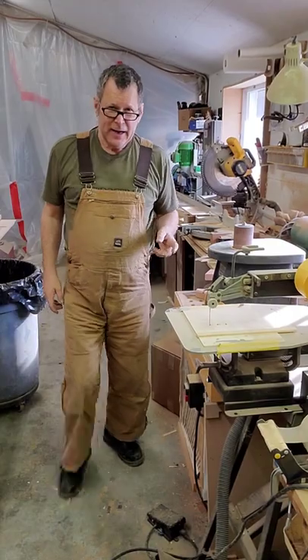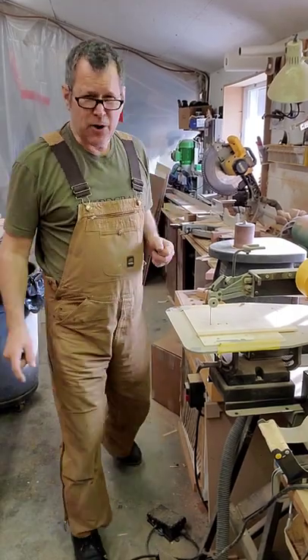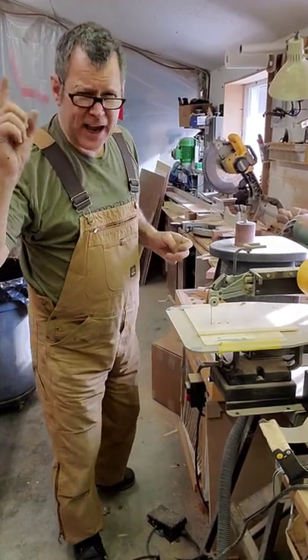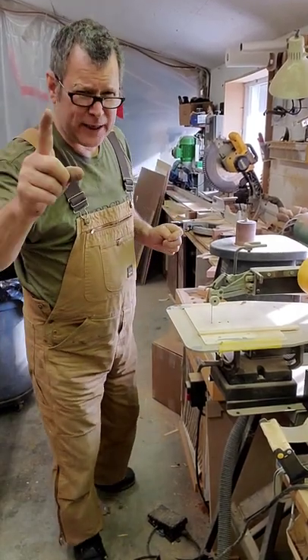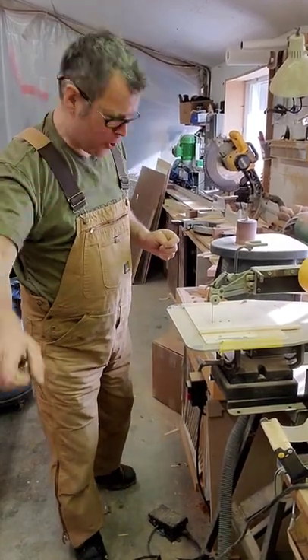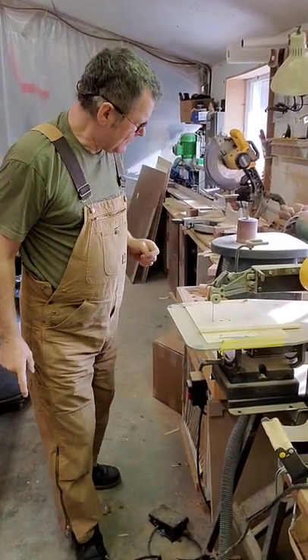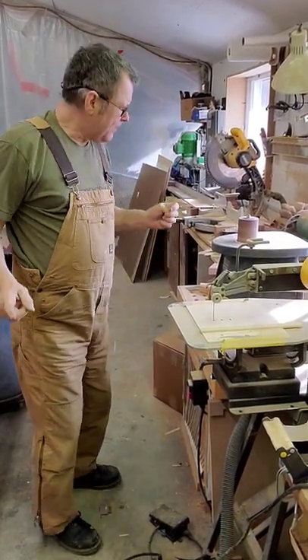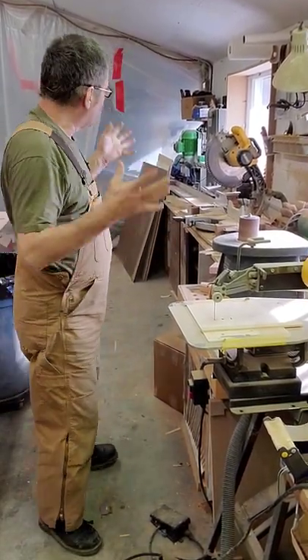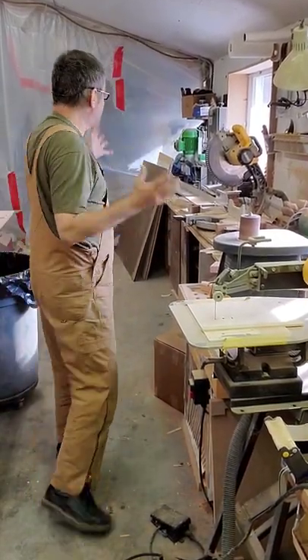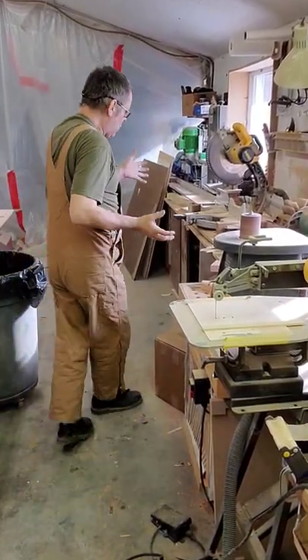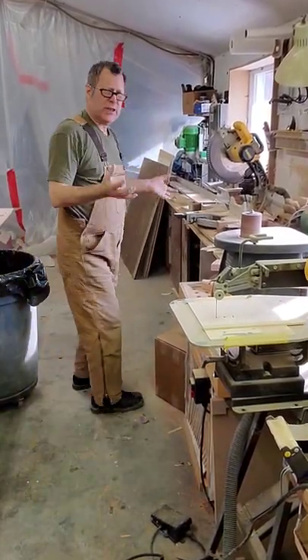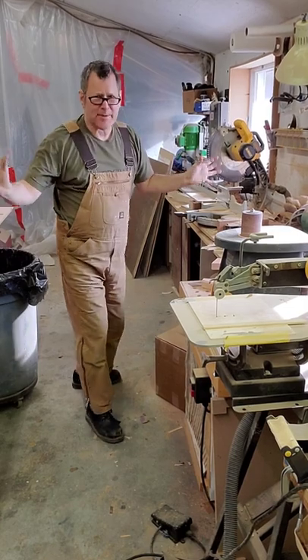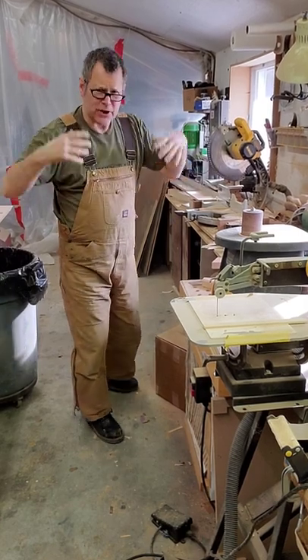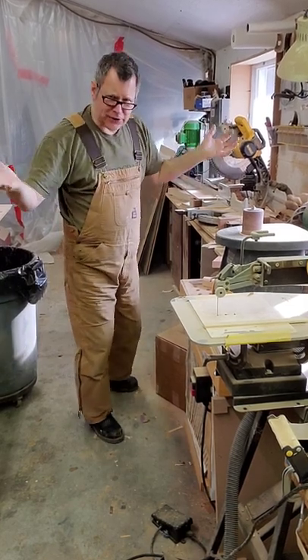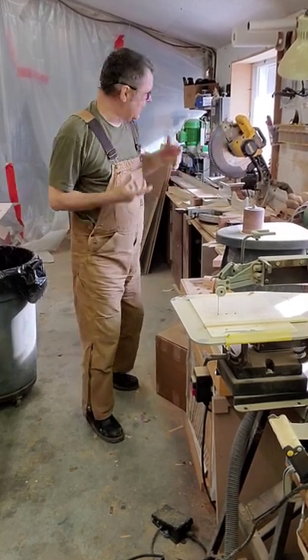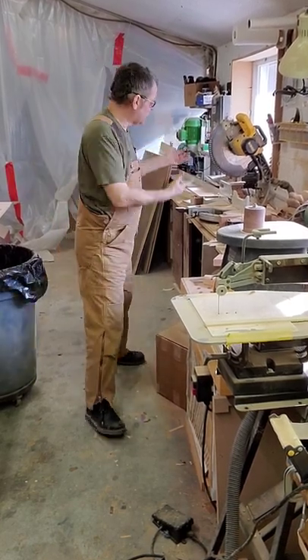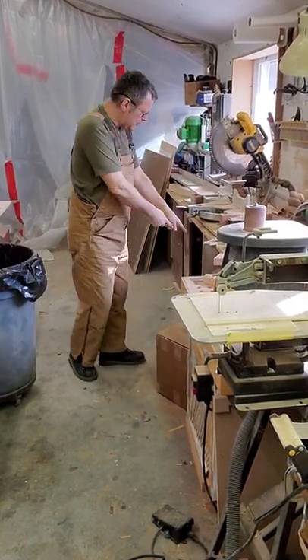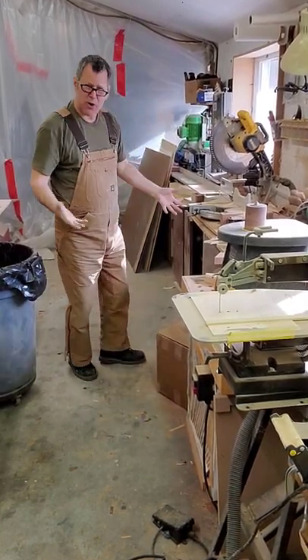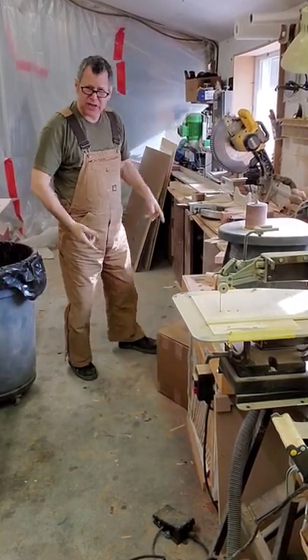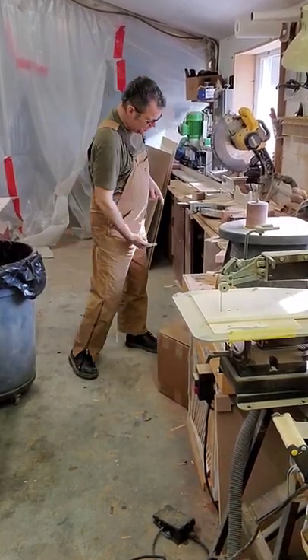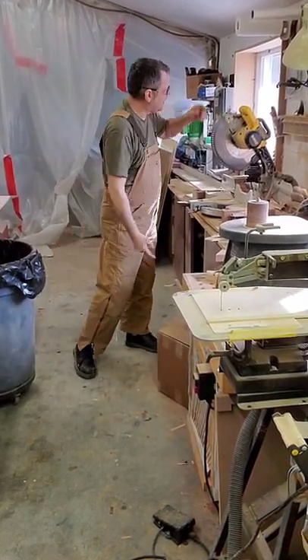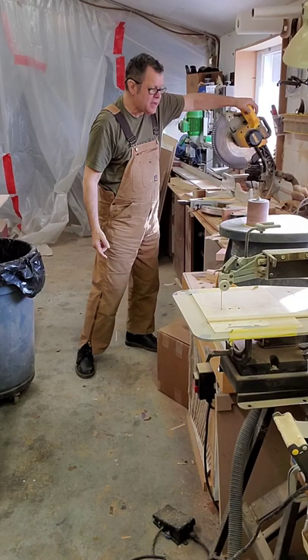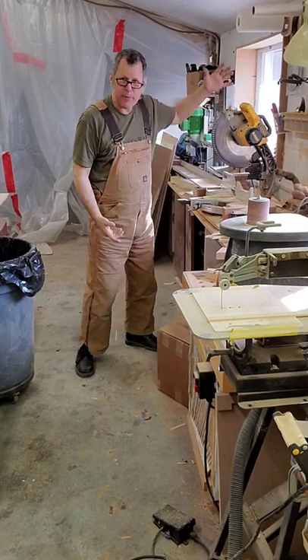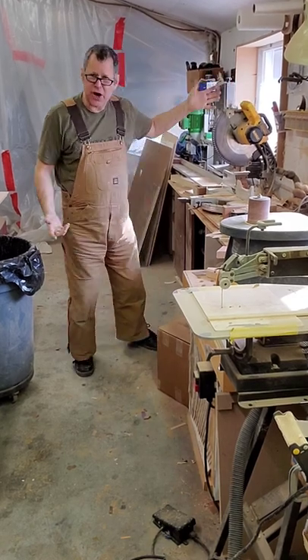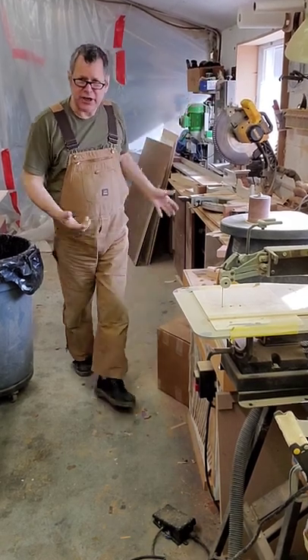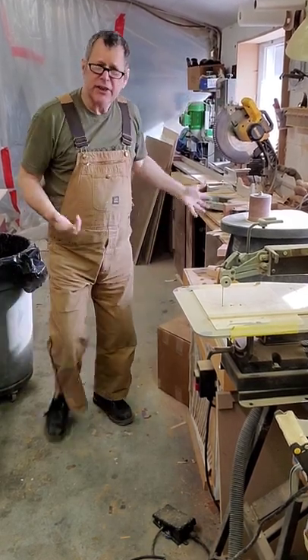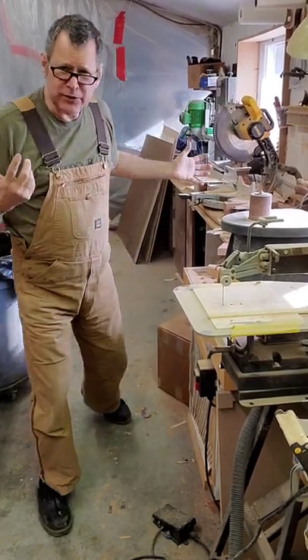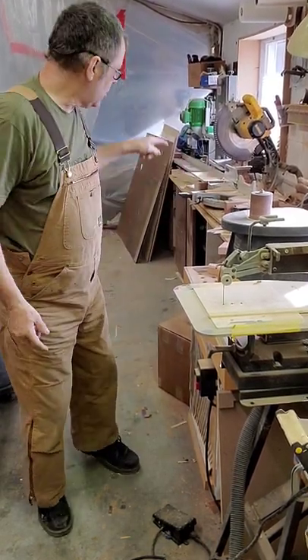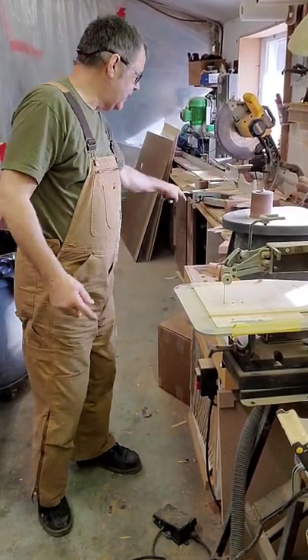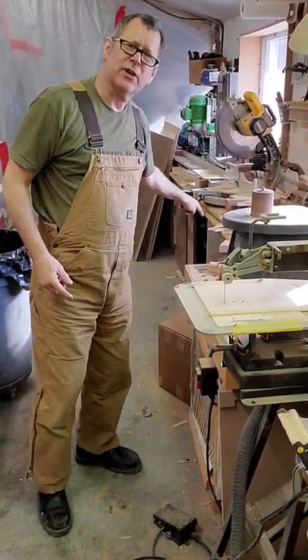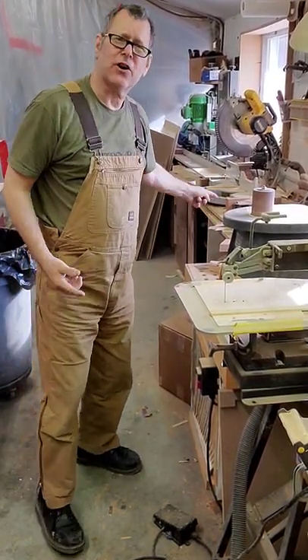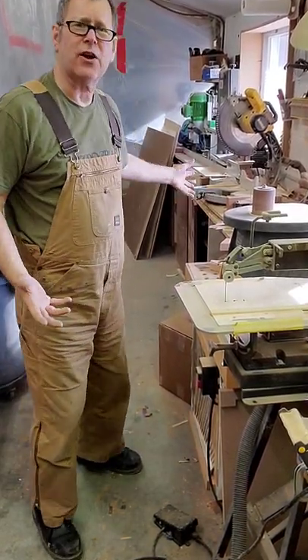Hey, Scott Grove here and I got another quick tip for you. If you want to use a vacuum cleaner to try to be dust free, there are some vacuum cleaners these days where you plug in and when you turn on the tool, the vacuum cleaner goes on also.